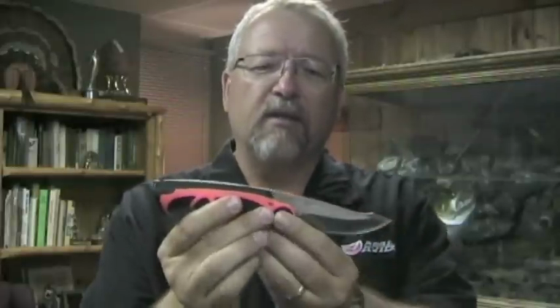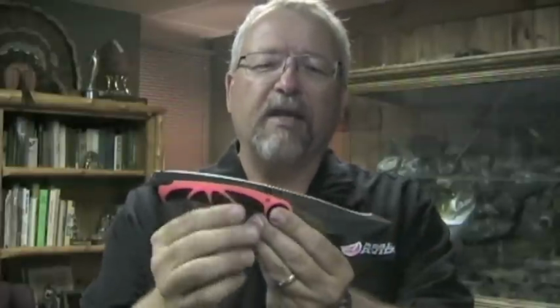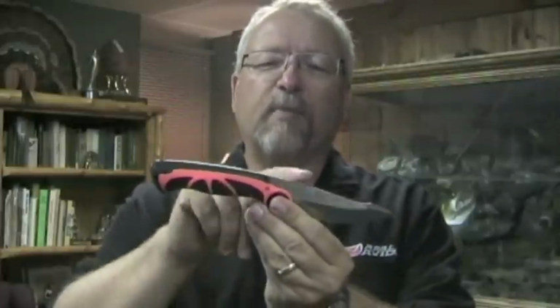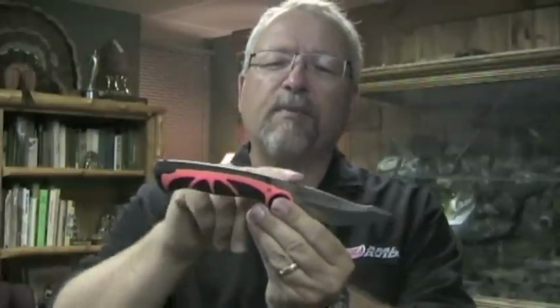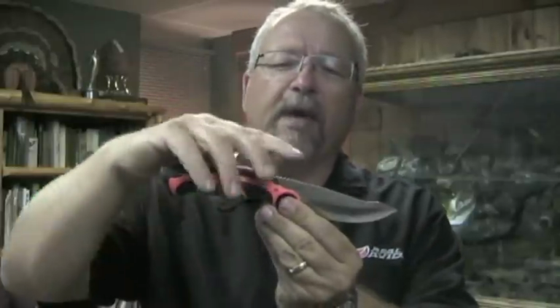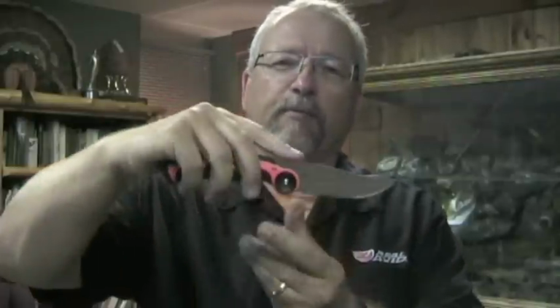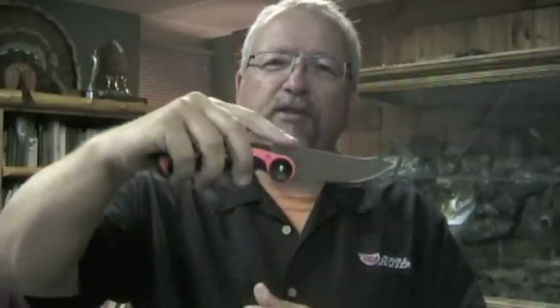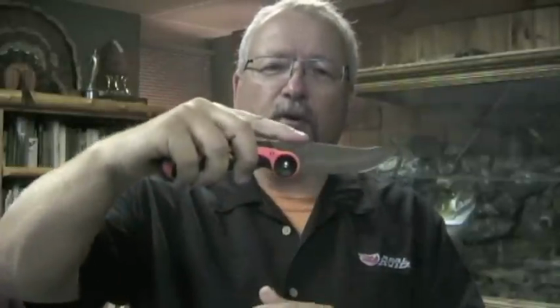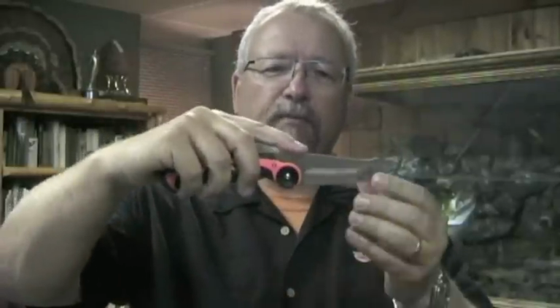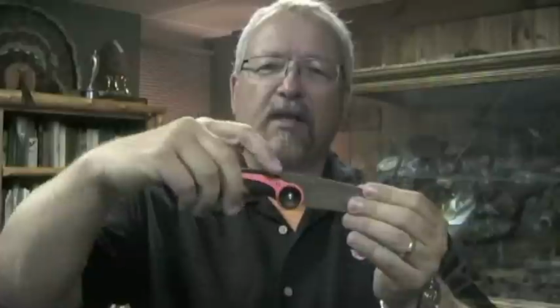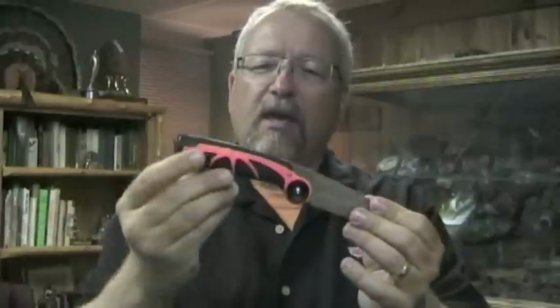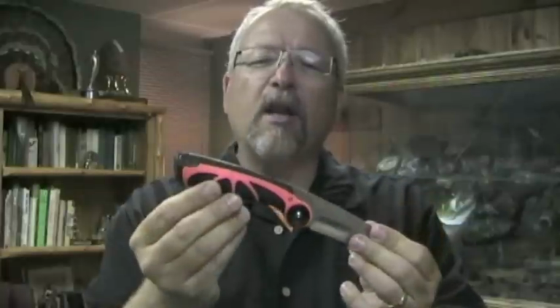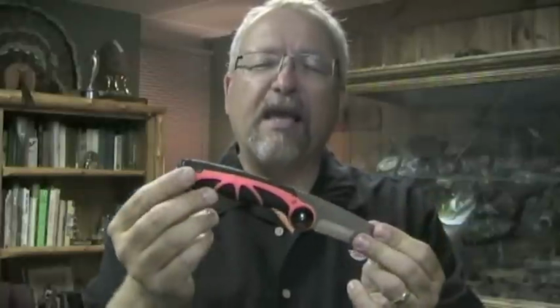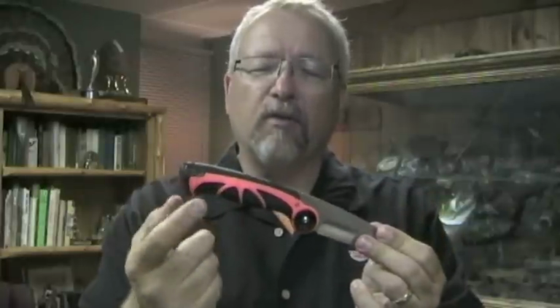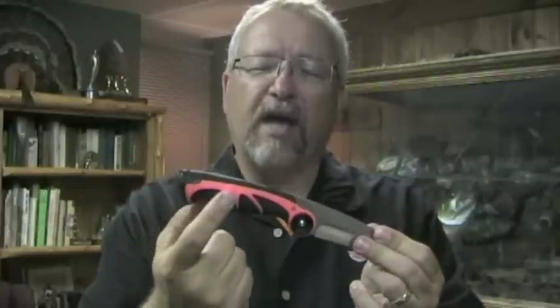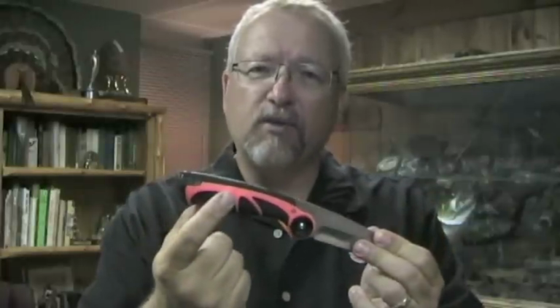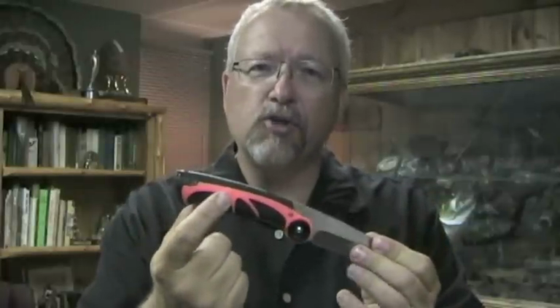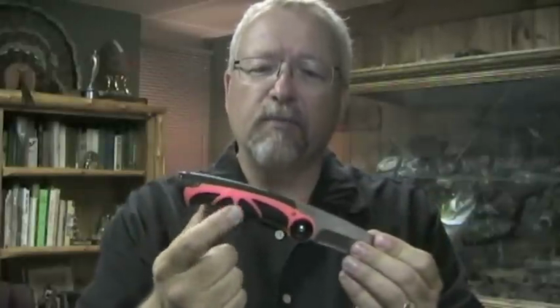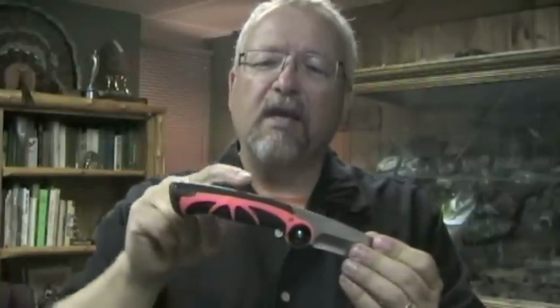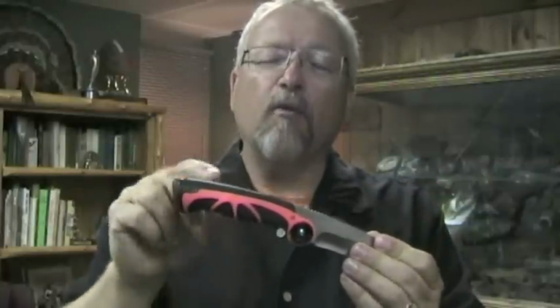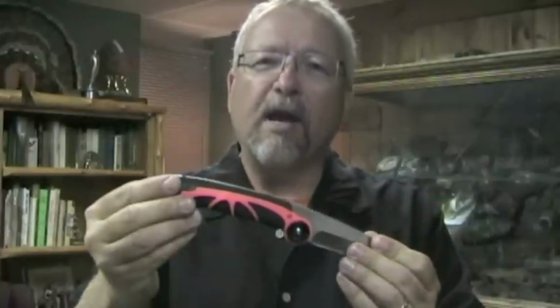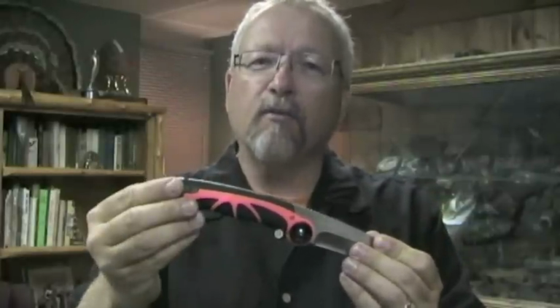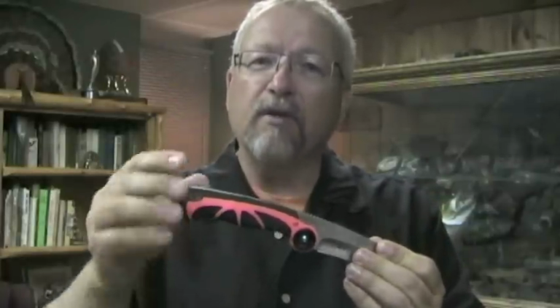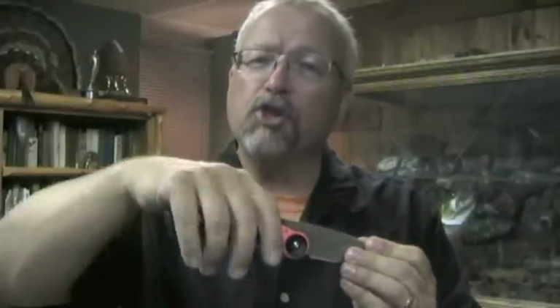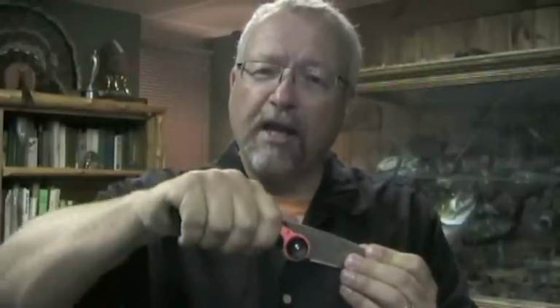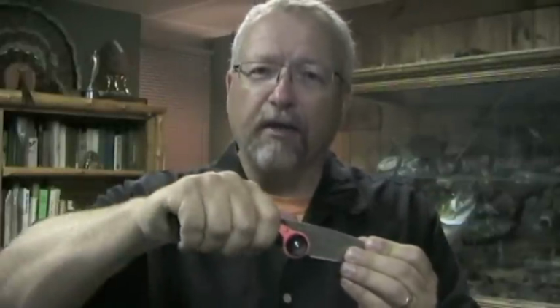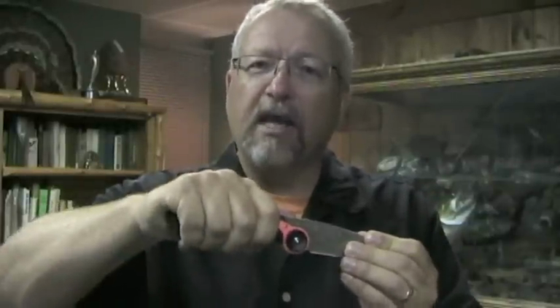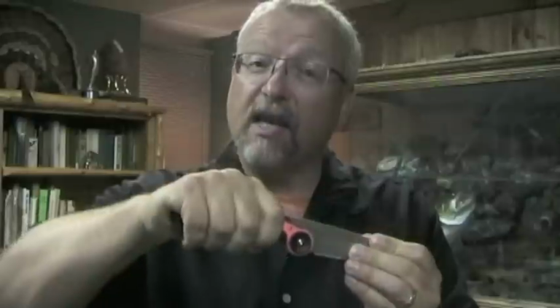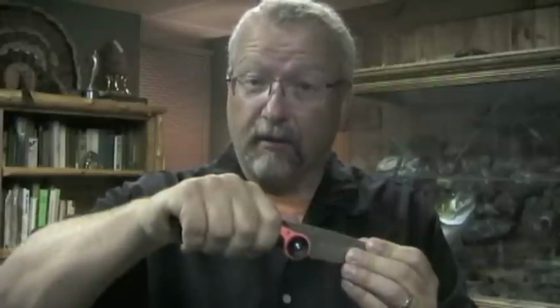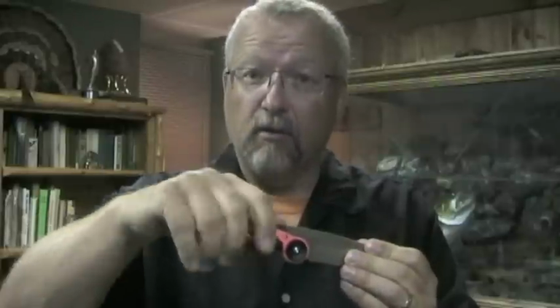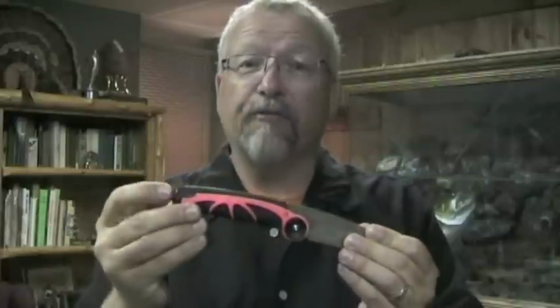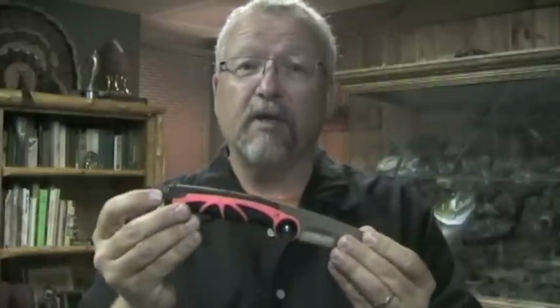The blade has spine jimping on the back for precise control, an ergonomic handle with high-vis orange, and a rubberized grip for sure, safe handling when you're field dressing.